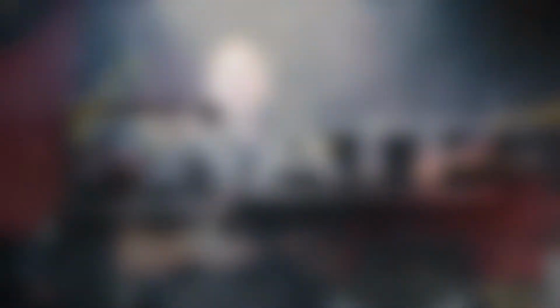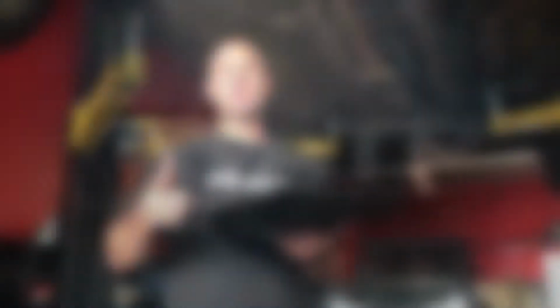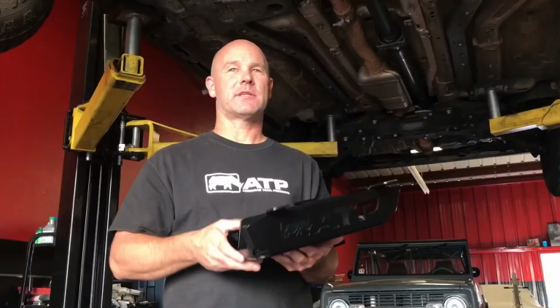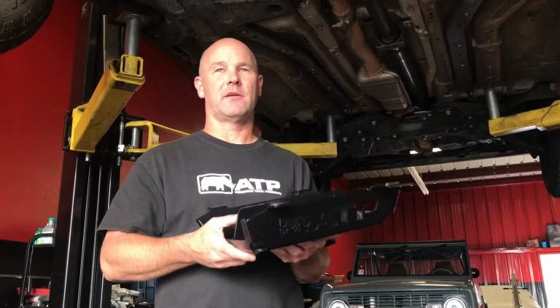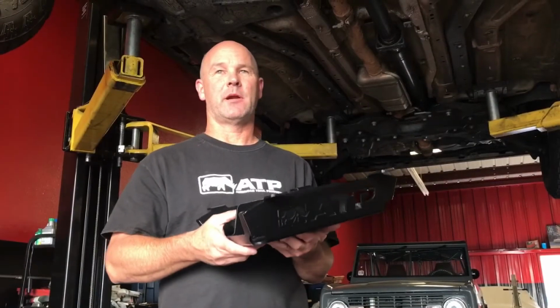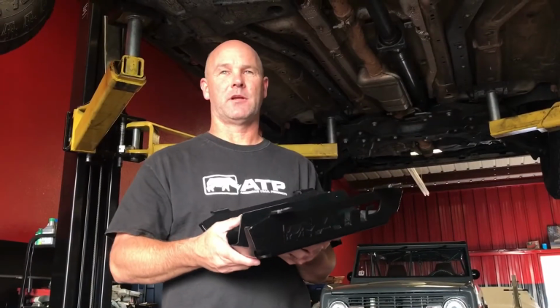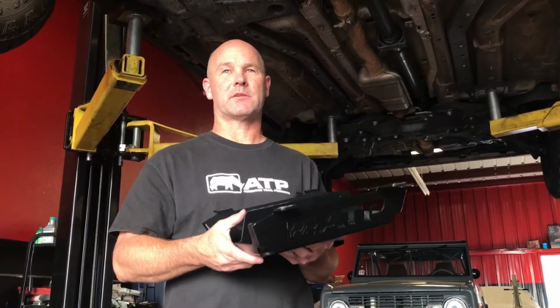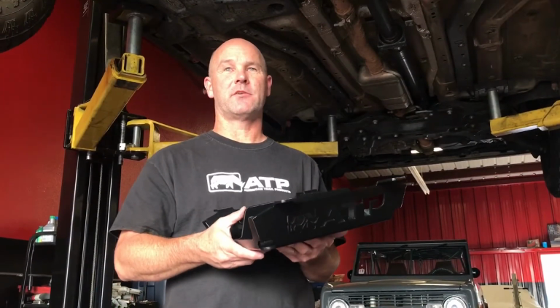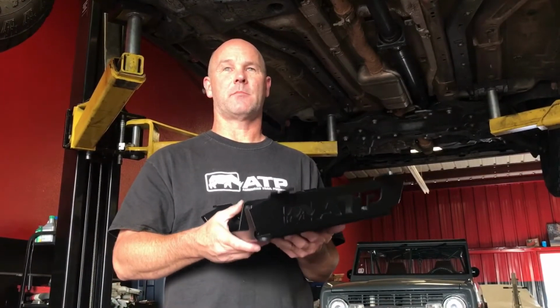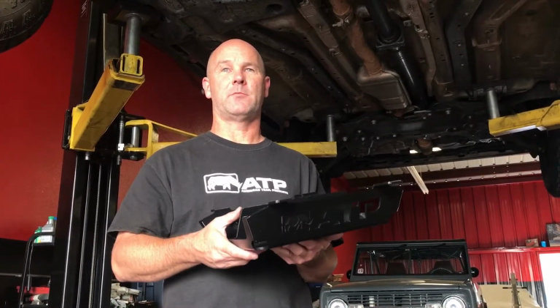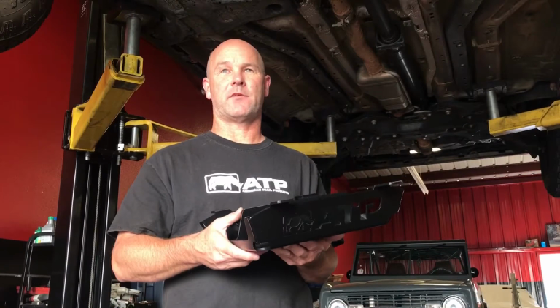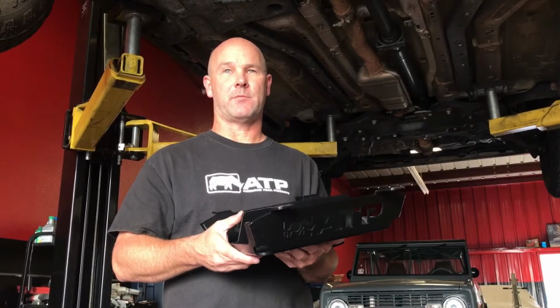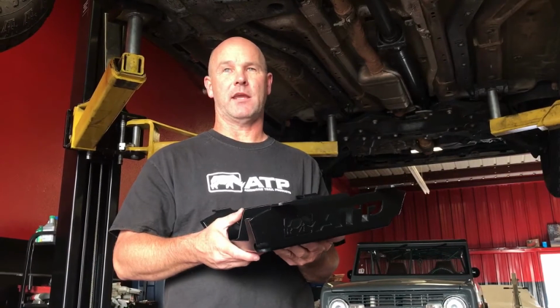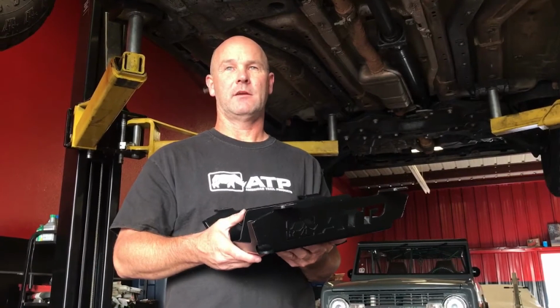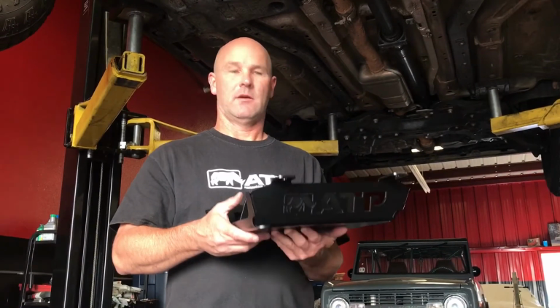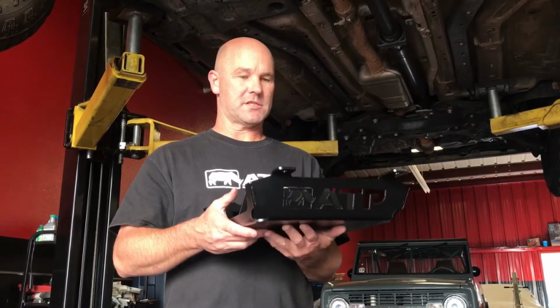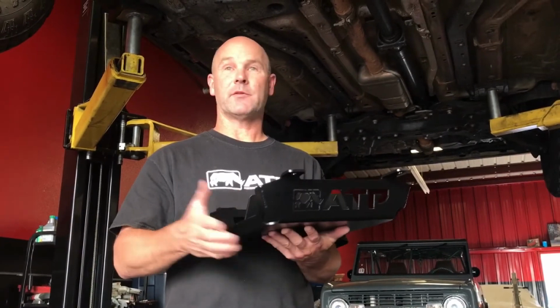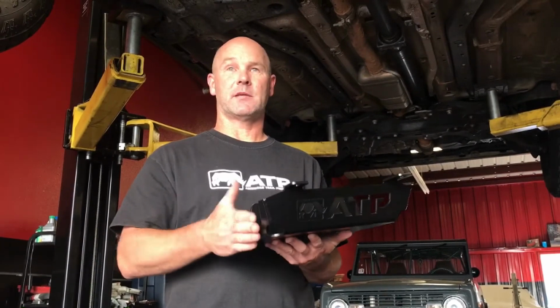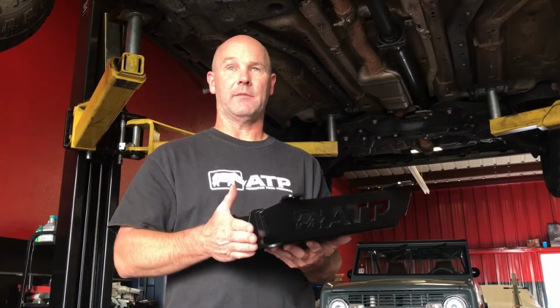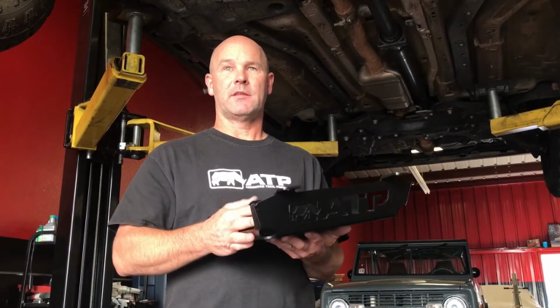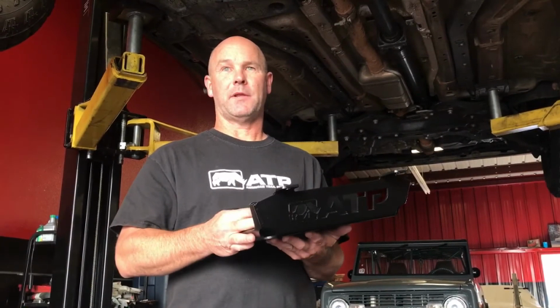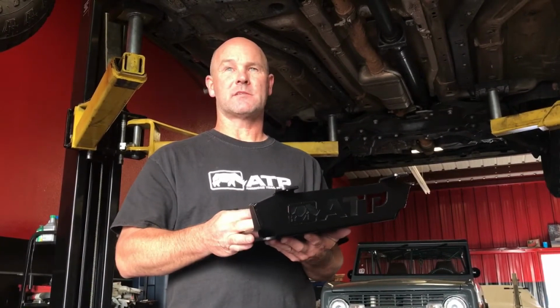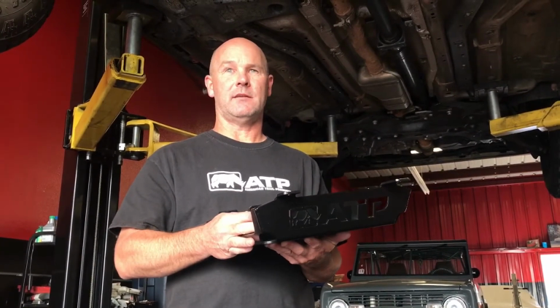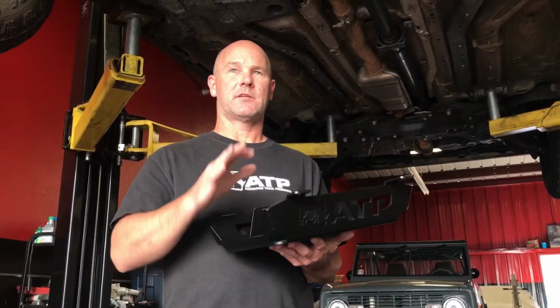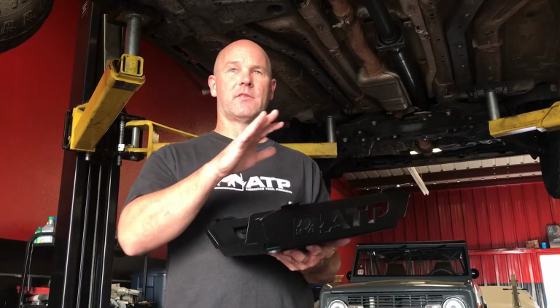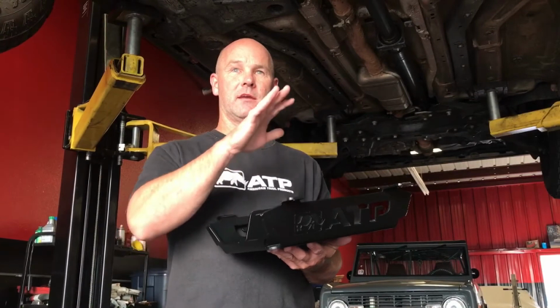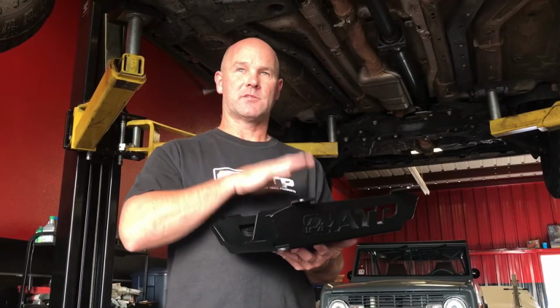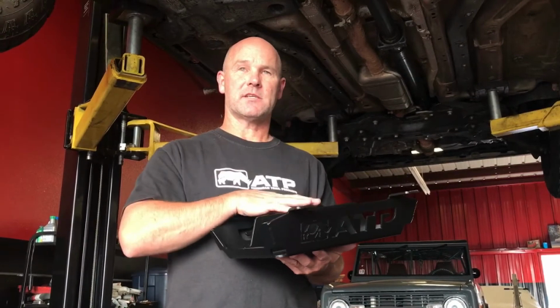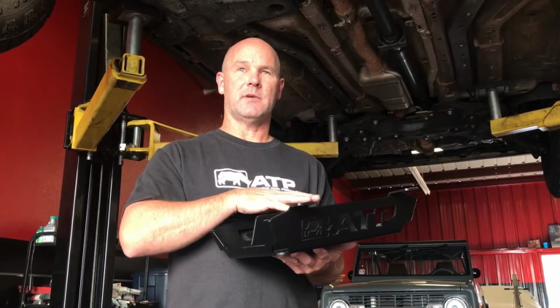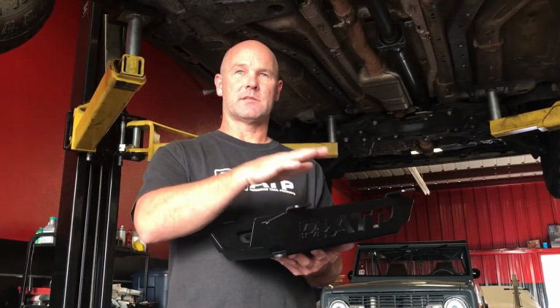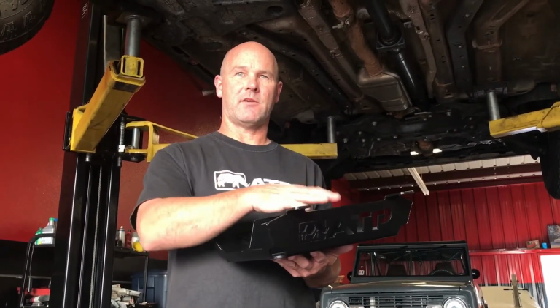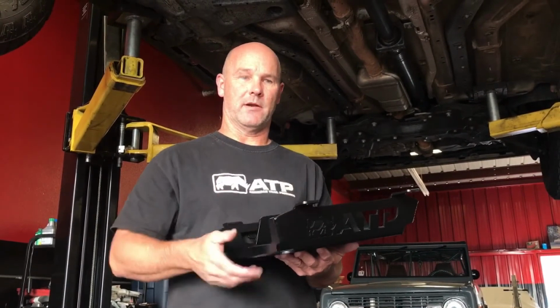Hey guys, Robert Taylor here from American Trail Products to introduce a brand new product for your Jeep Renegade. We just came out with this skid plate. This skid plate is designed to cover the exhaust system as well as the carrier bearing.